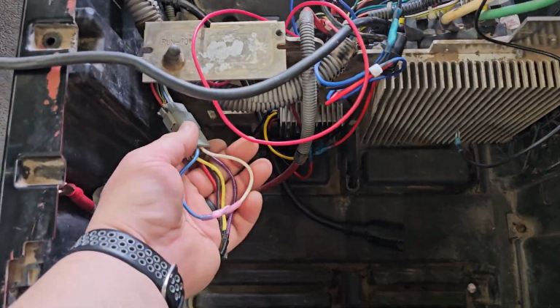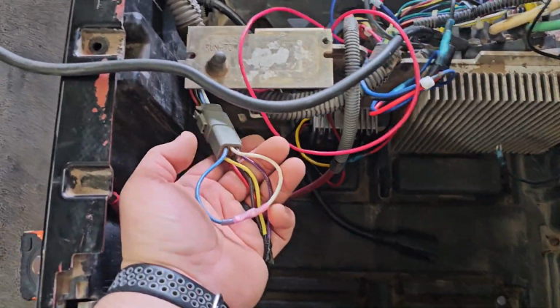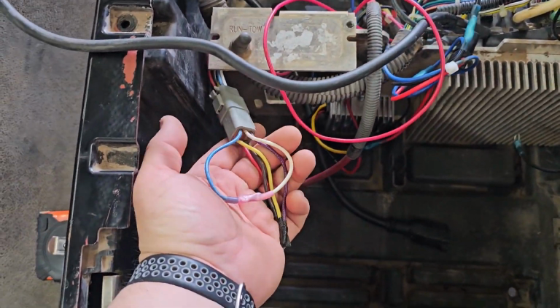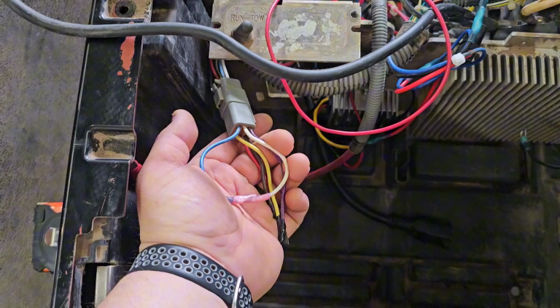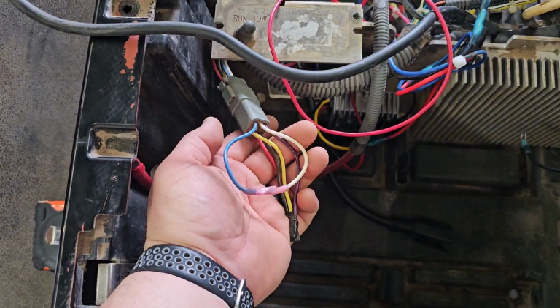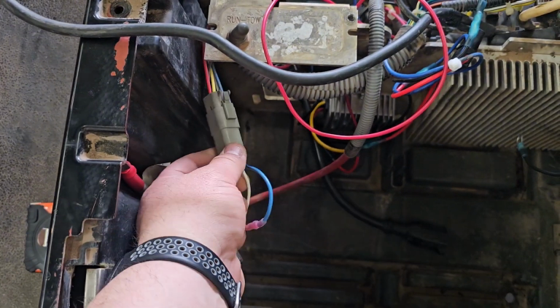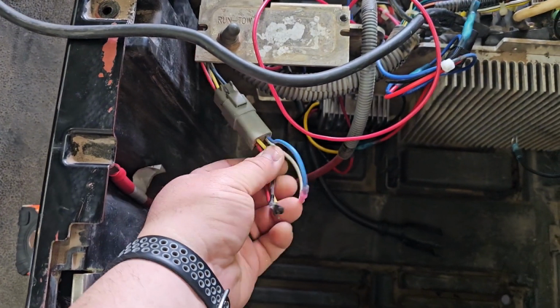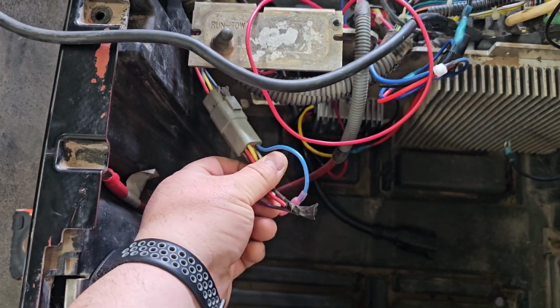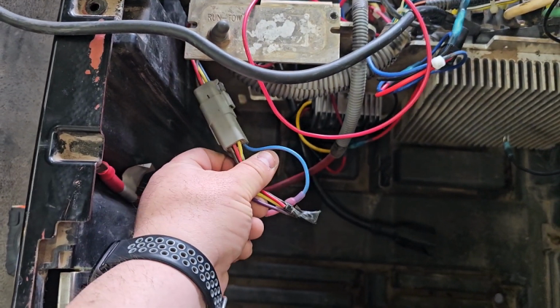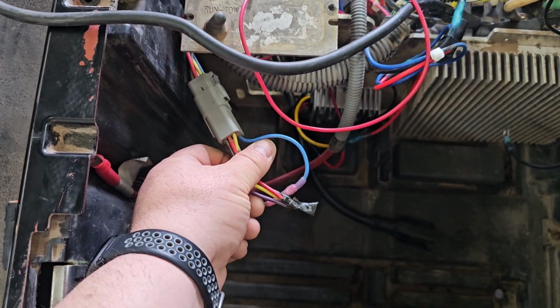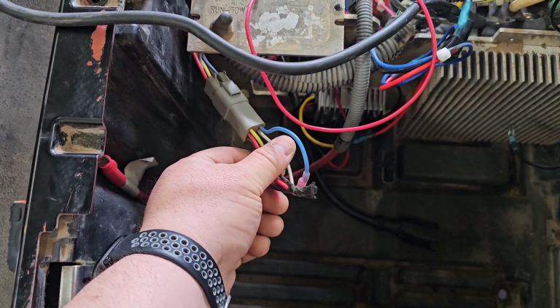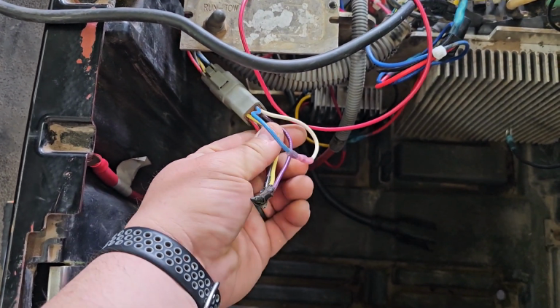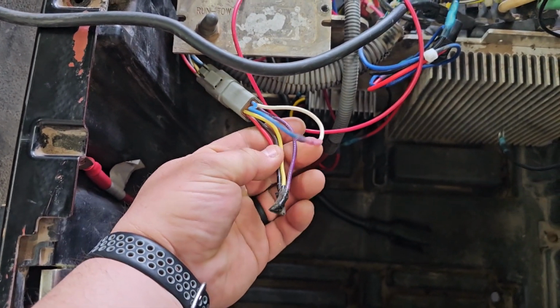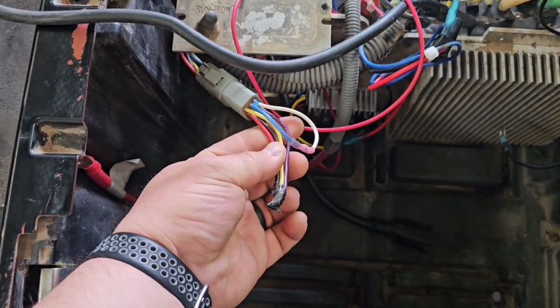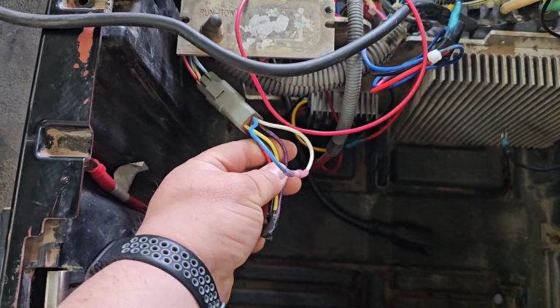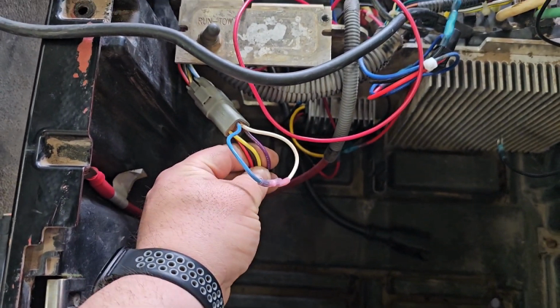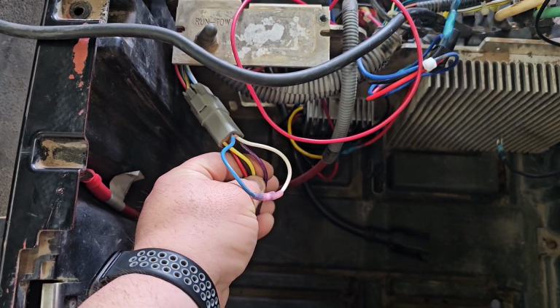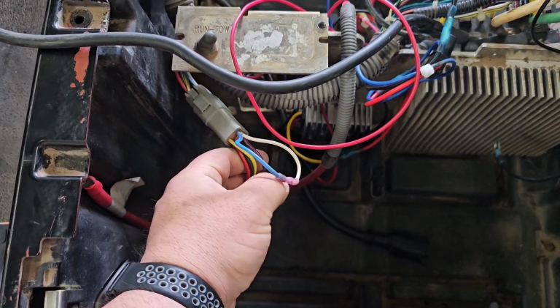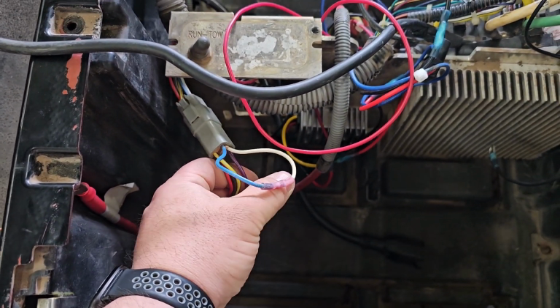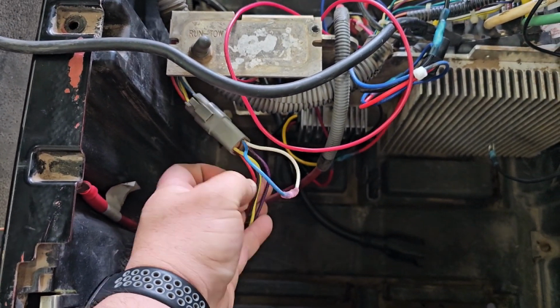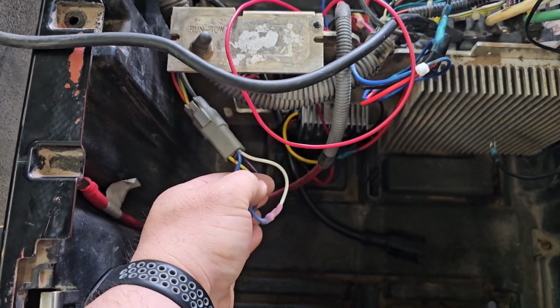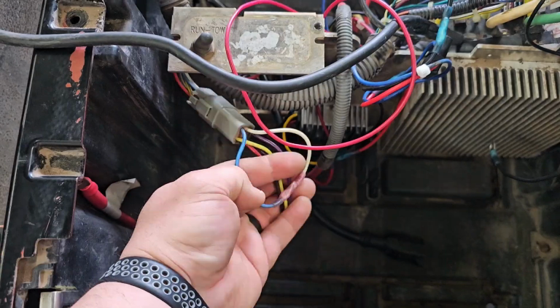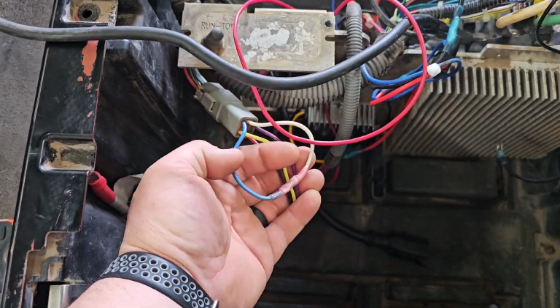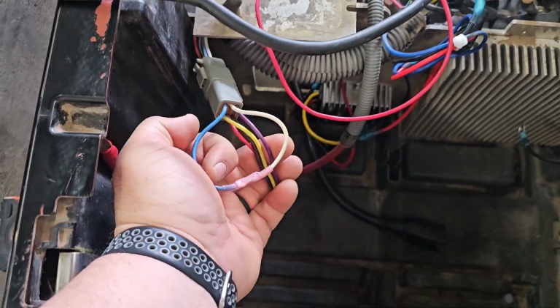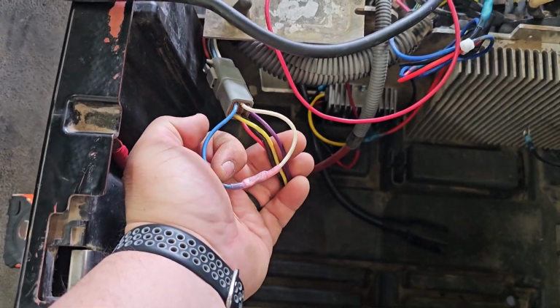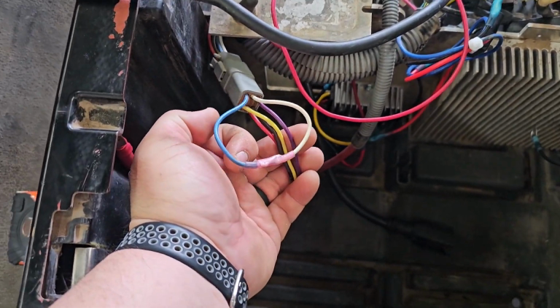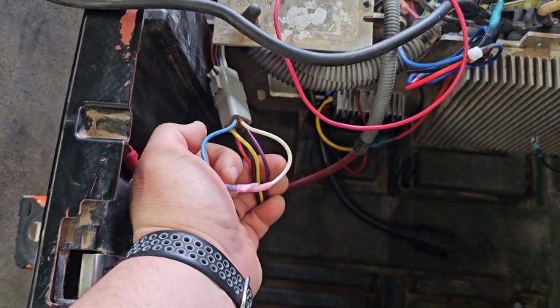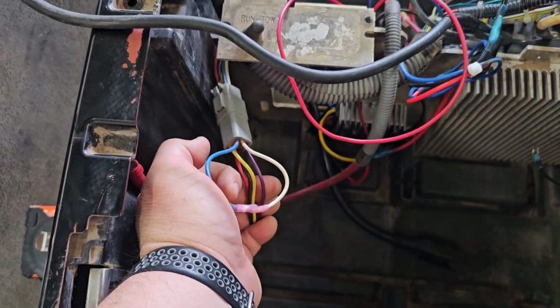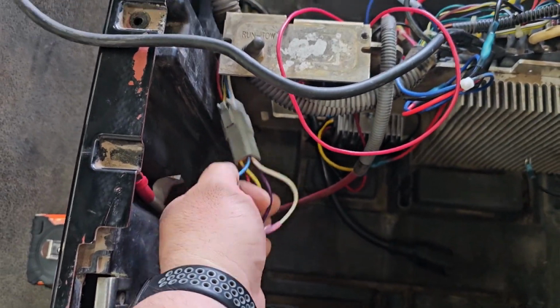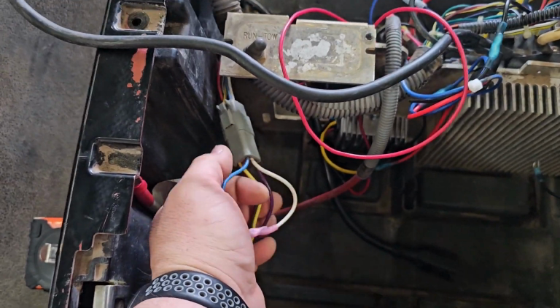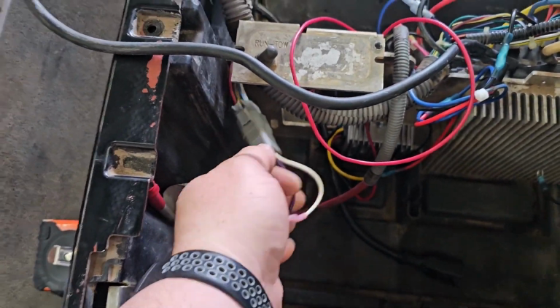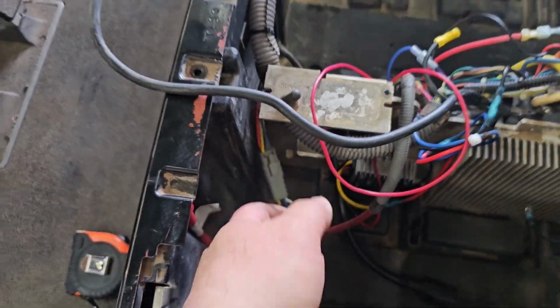You have to bypass the OBC — the onboard computer. Basically, you cut all the wires that come out of the OBC. The blue and the white you want to butt together. Otherwise the car will not run.